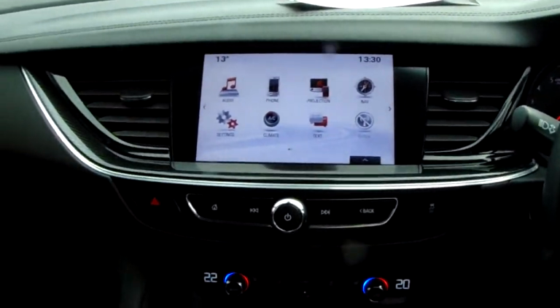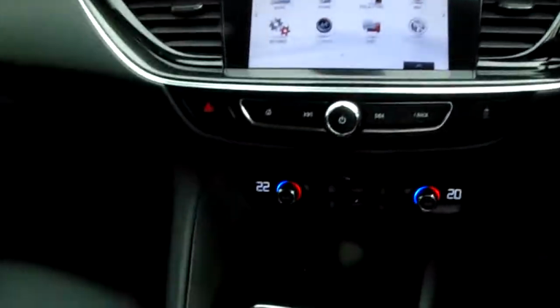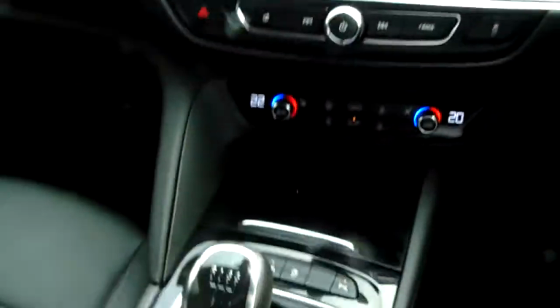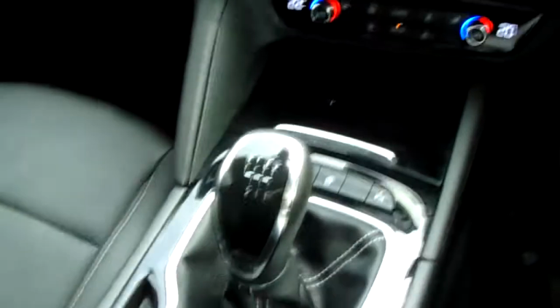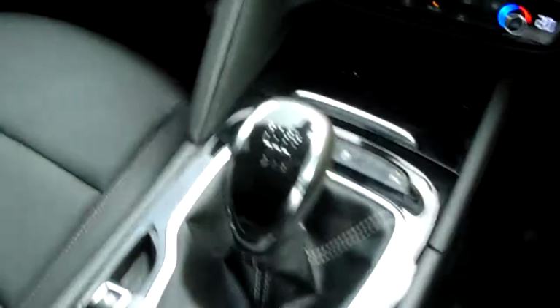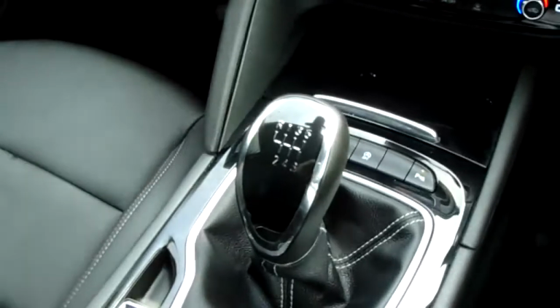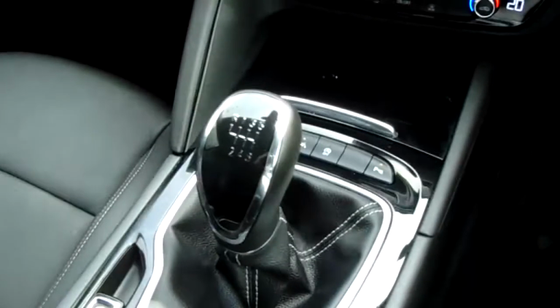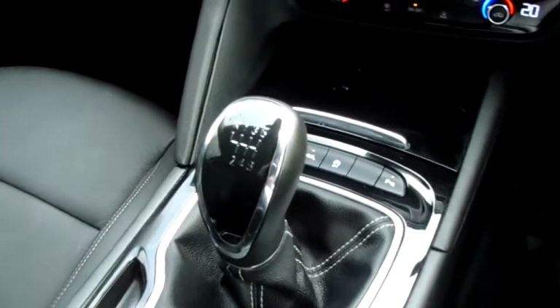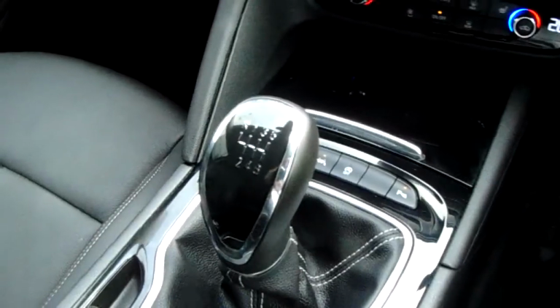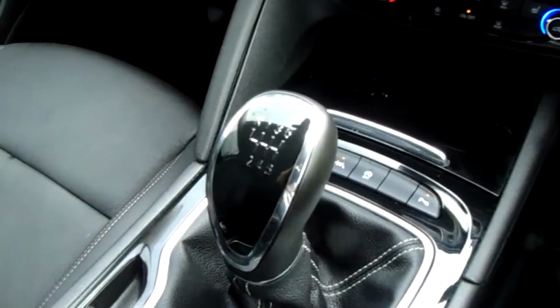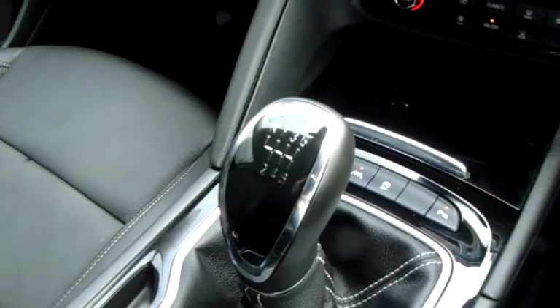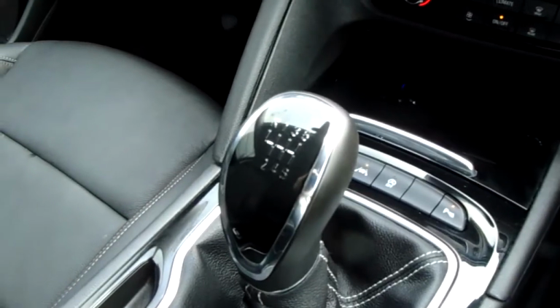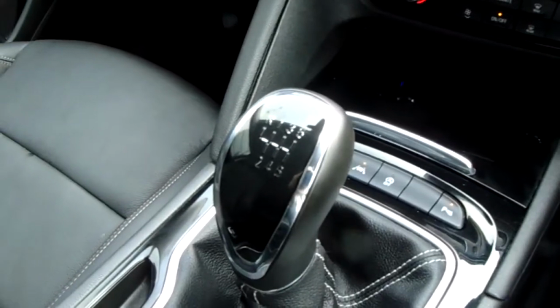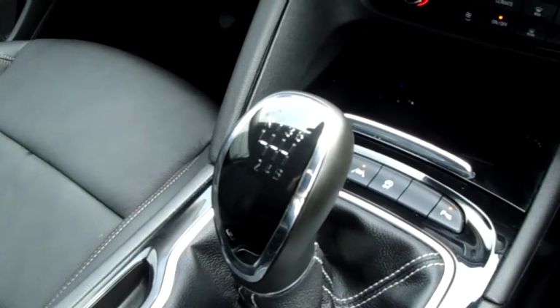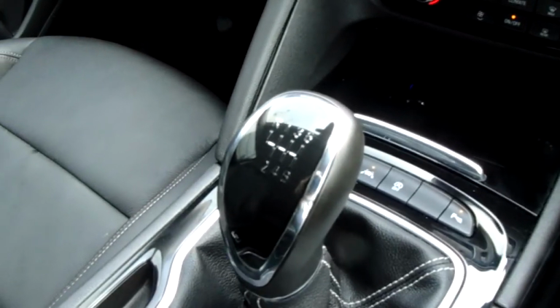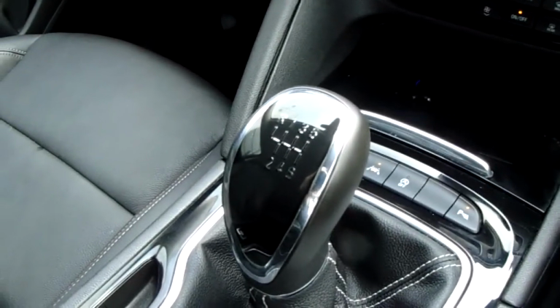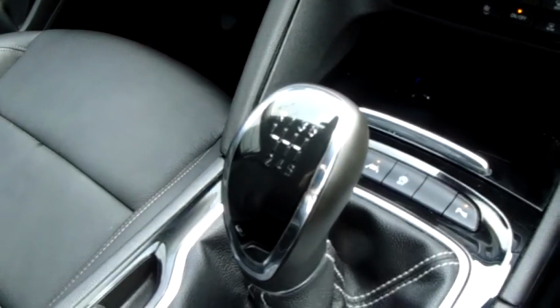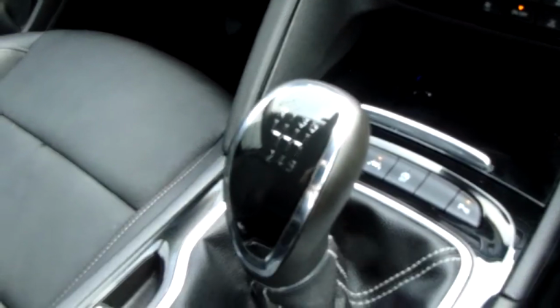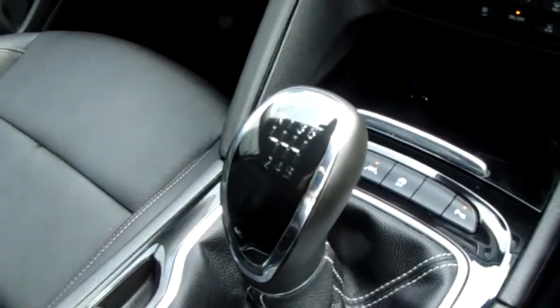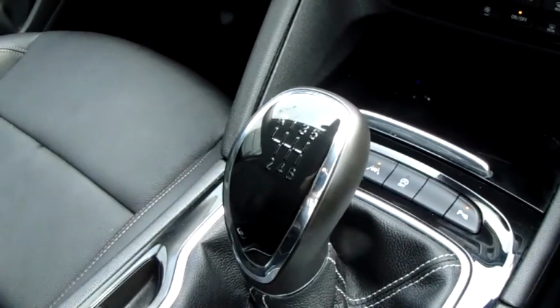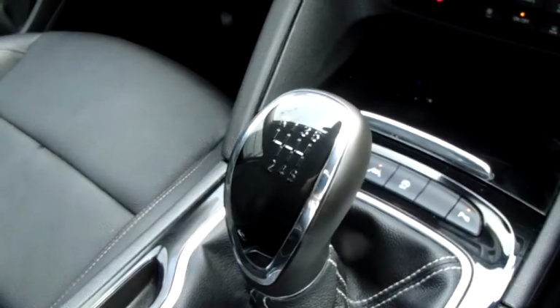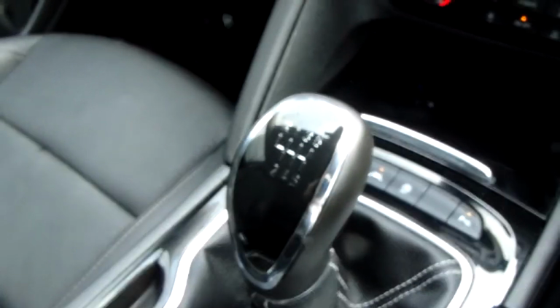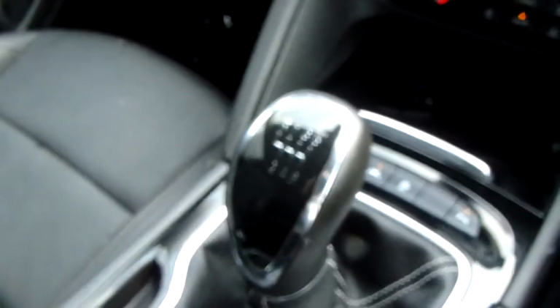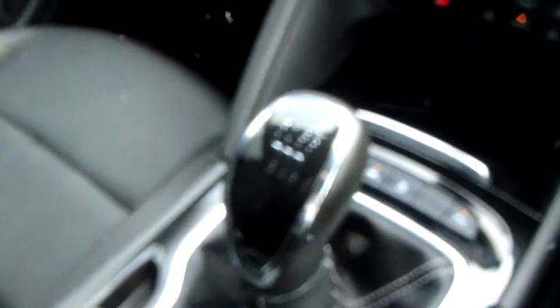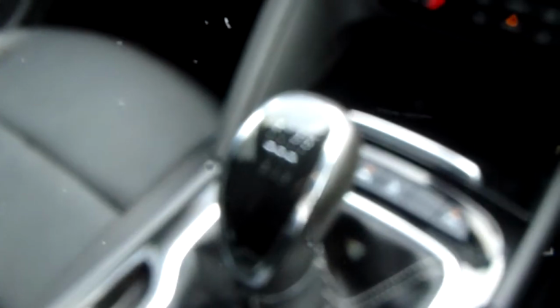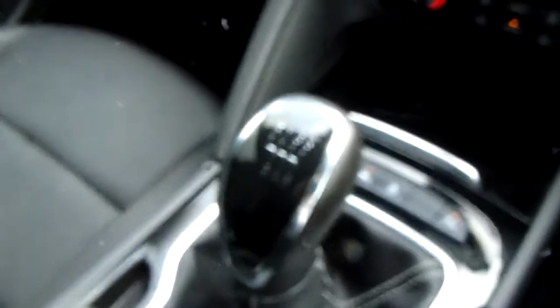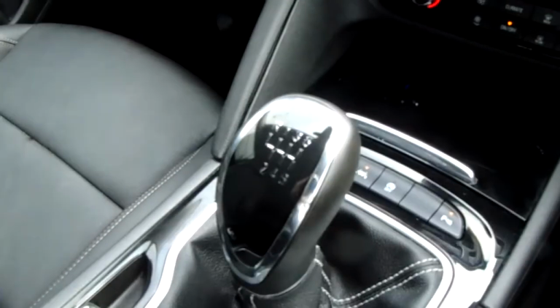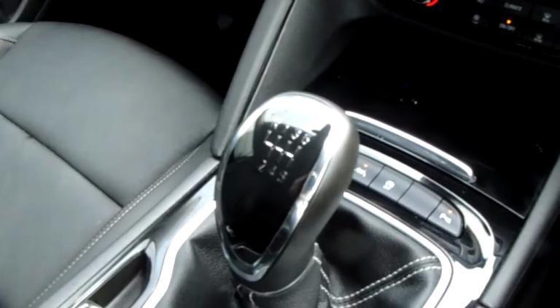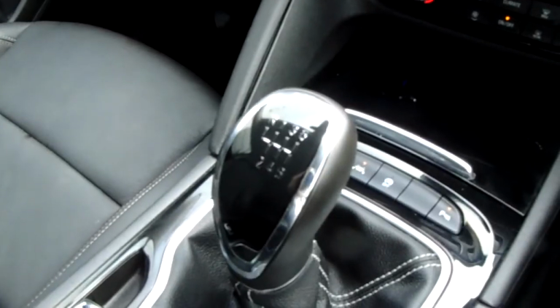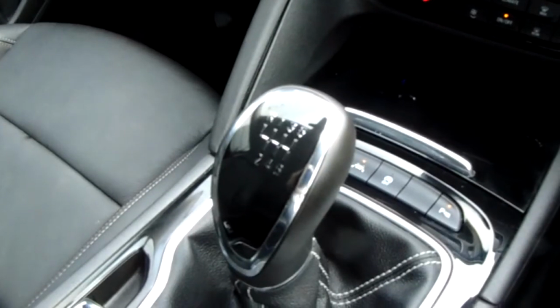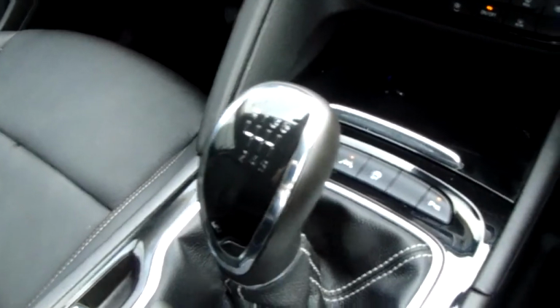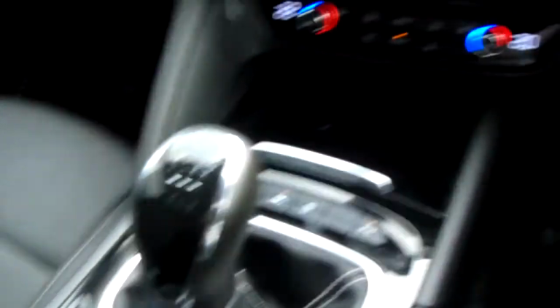Starting off on our centre console just down here, you do have your manual 6-speed gearbox to go along with that 1.6 litre diesel engine.